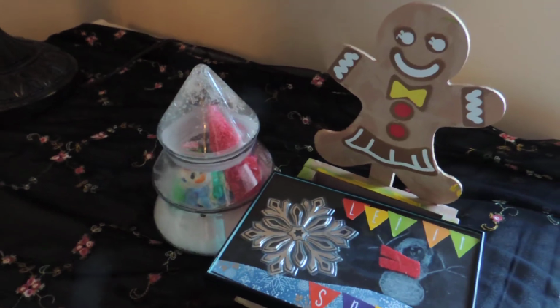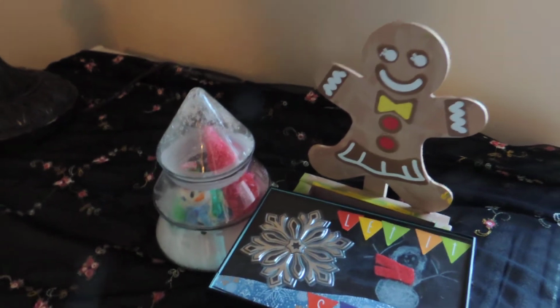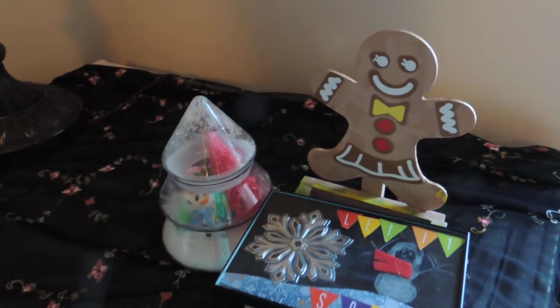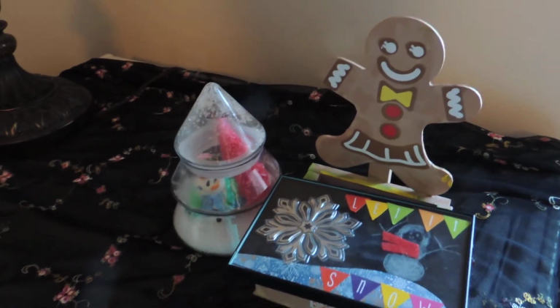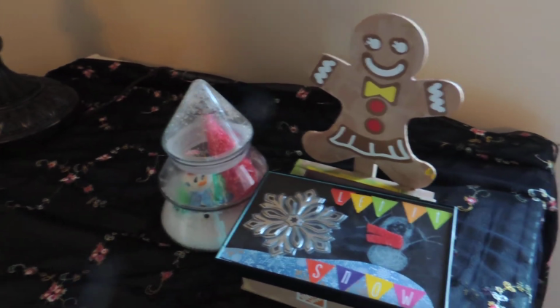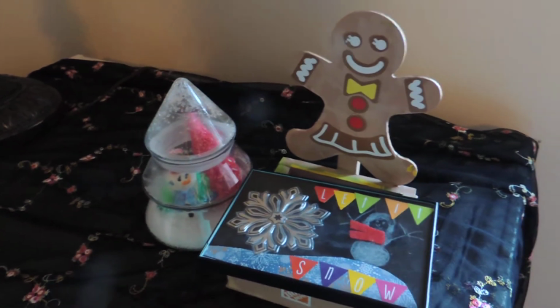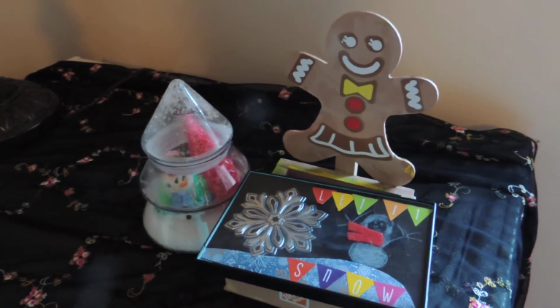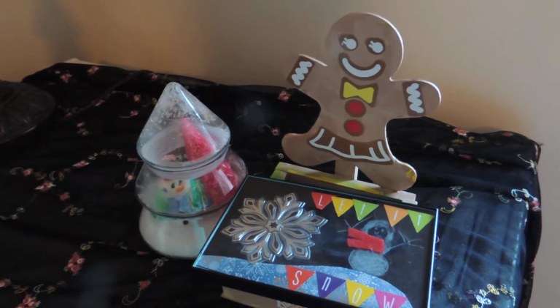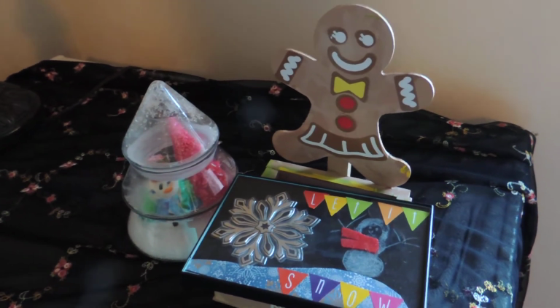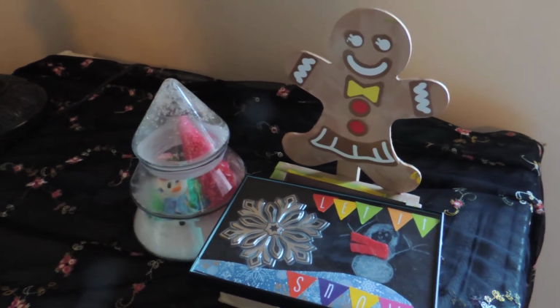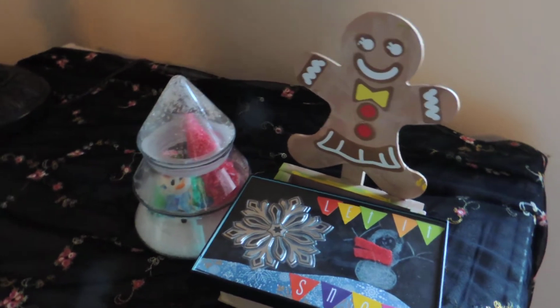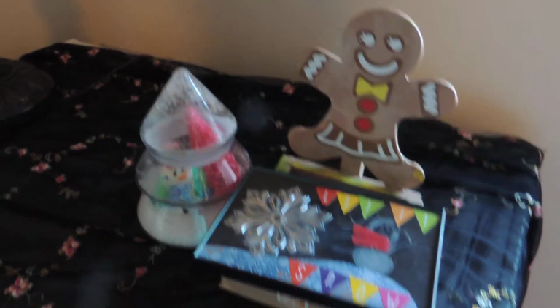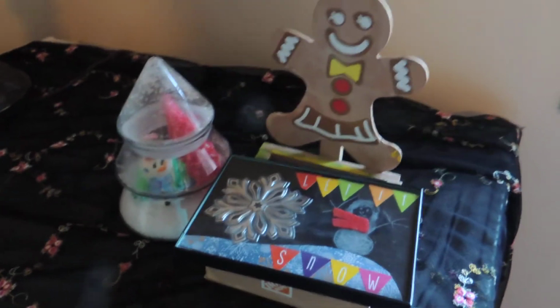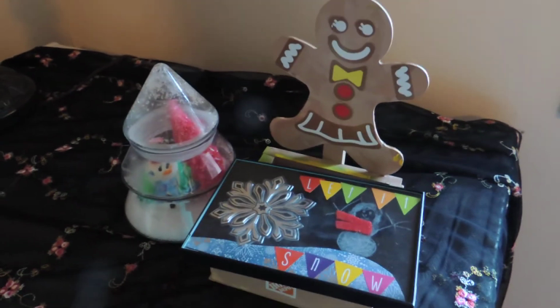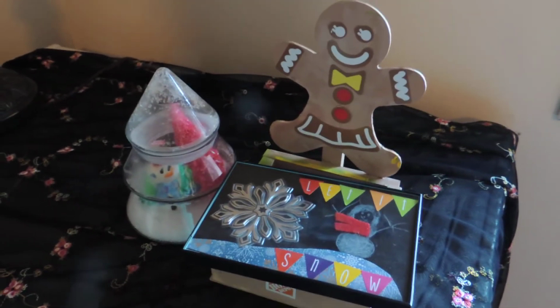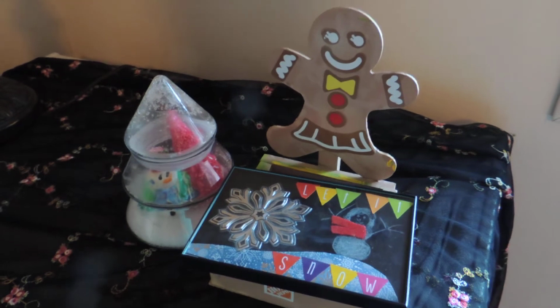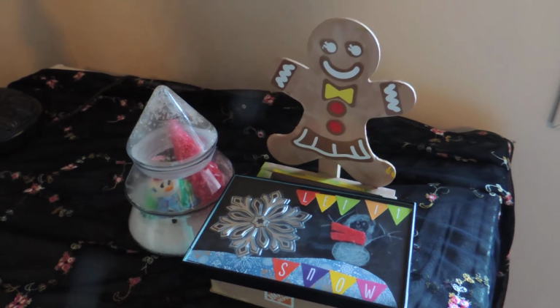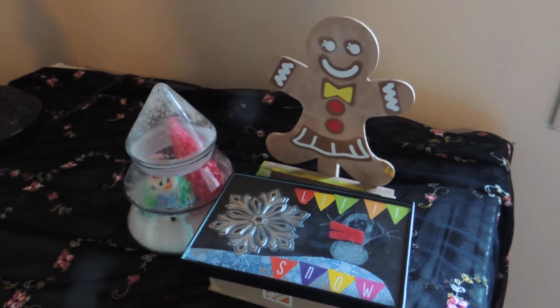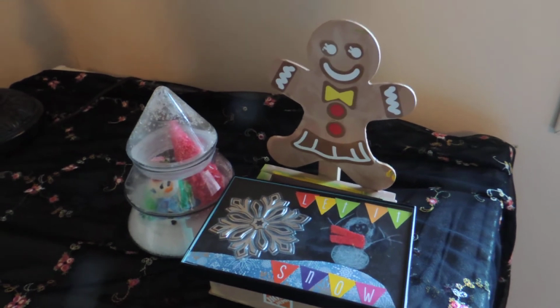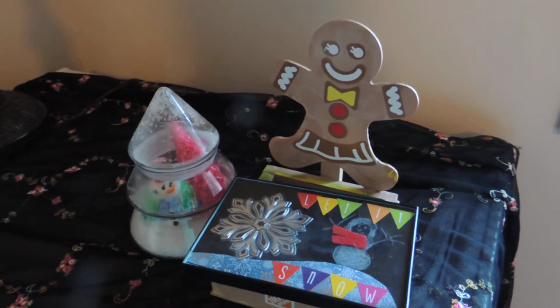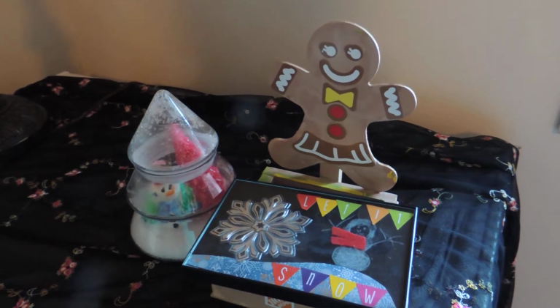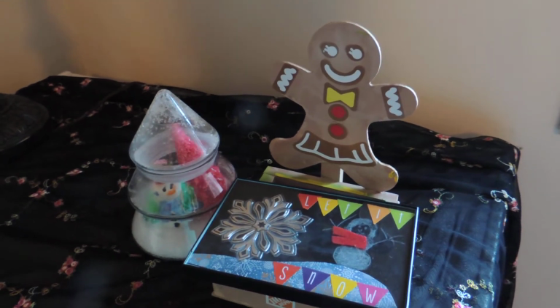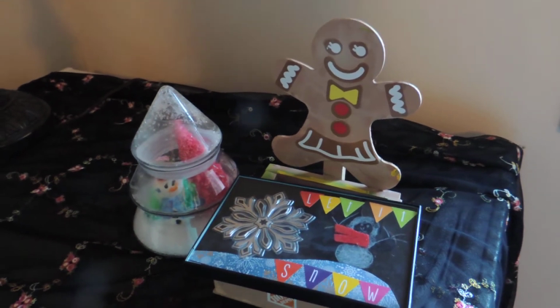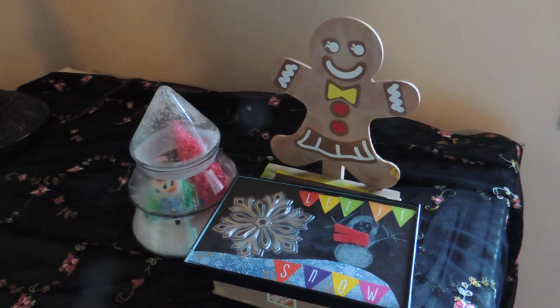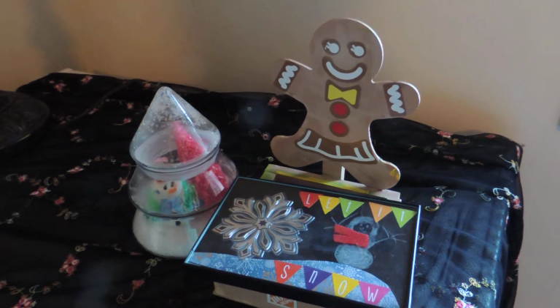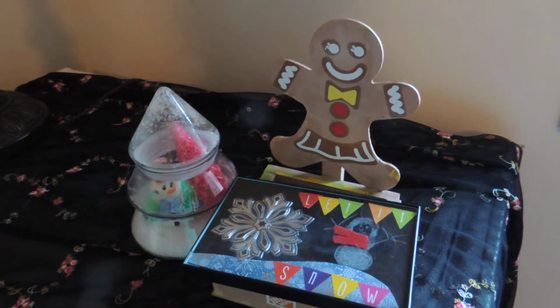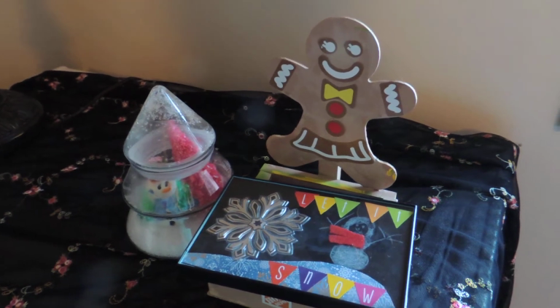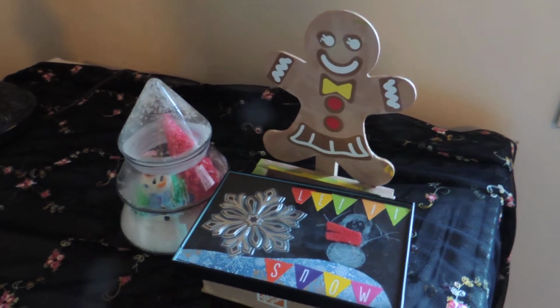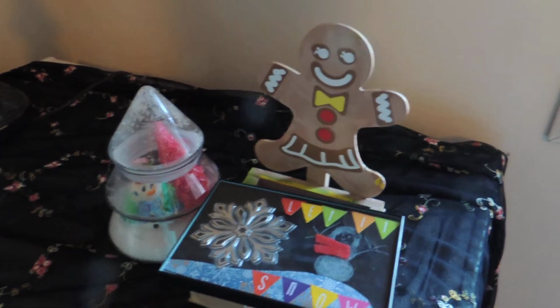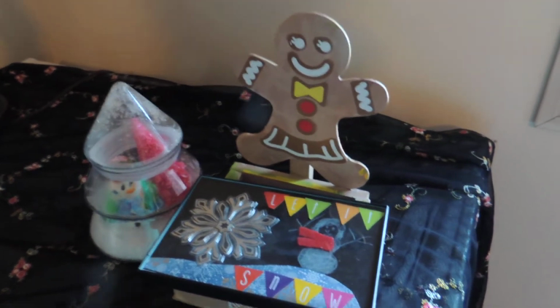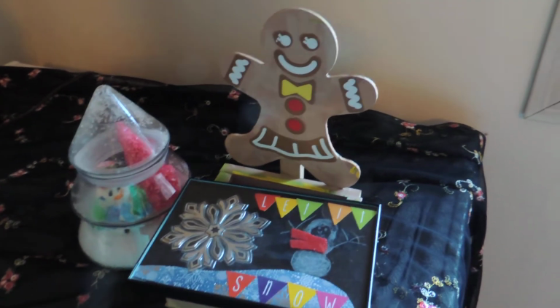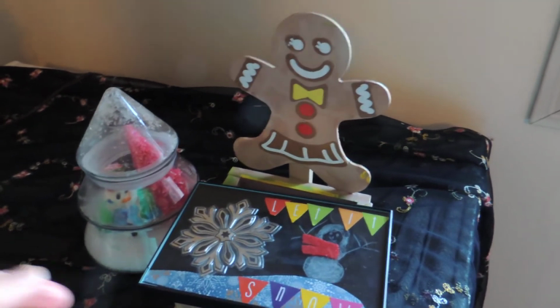Hi there and welcome back to my channel. Today I'd like to share my daughter's craft projects that she made. She's using these for teacher gifts this year.